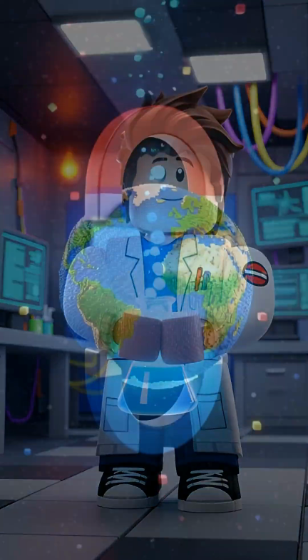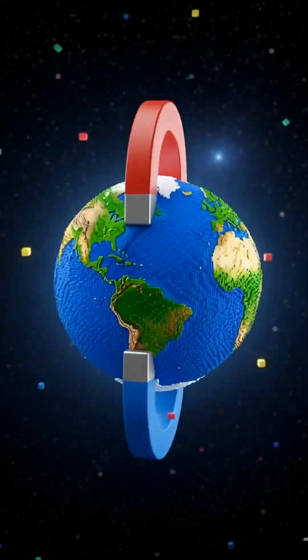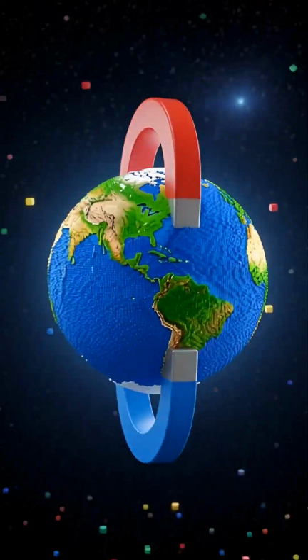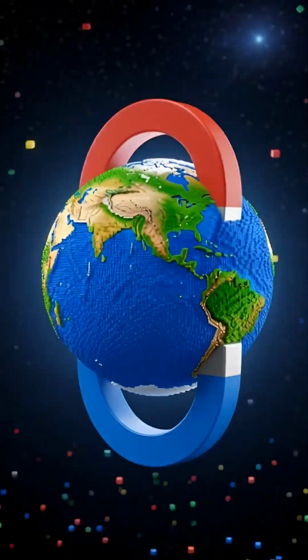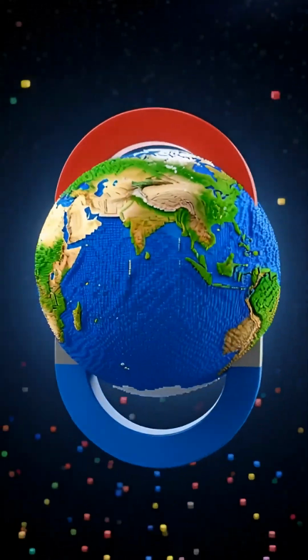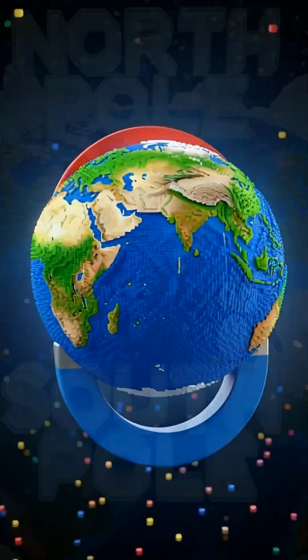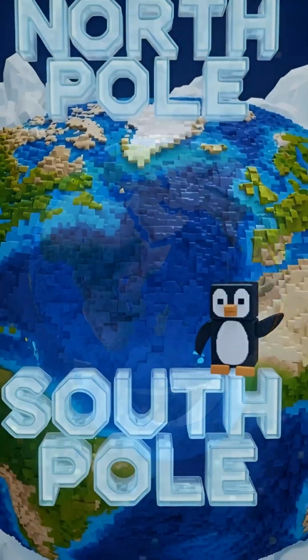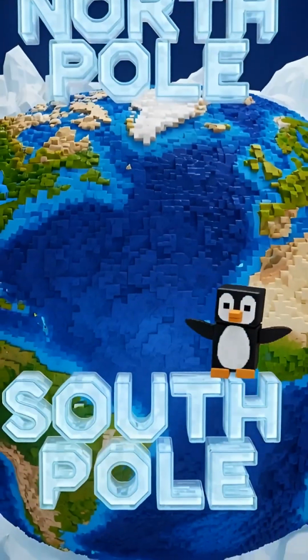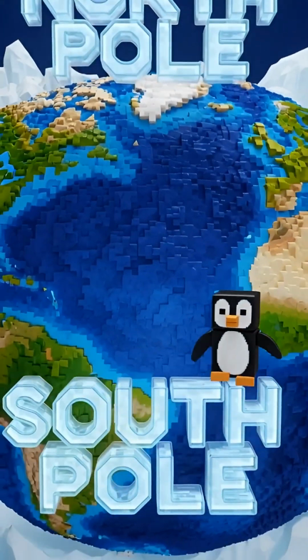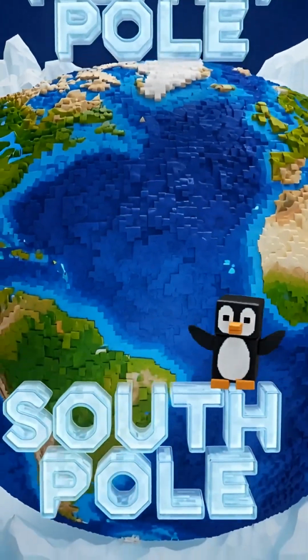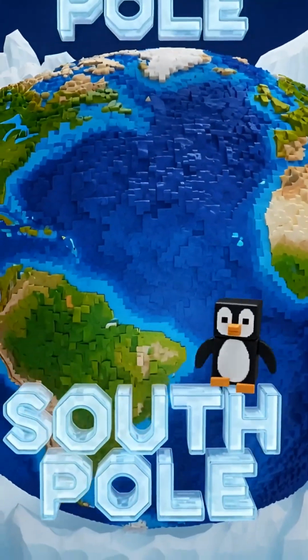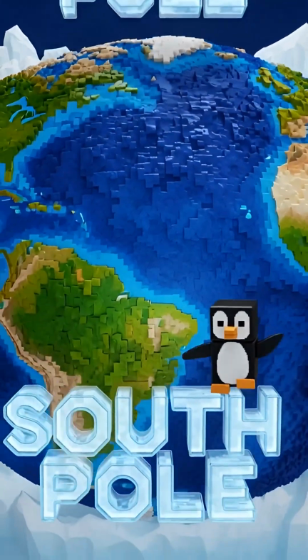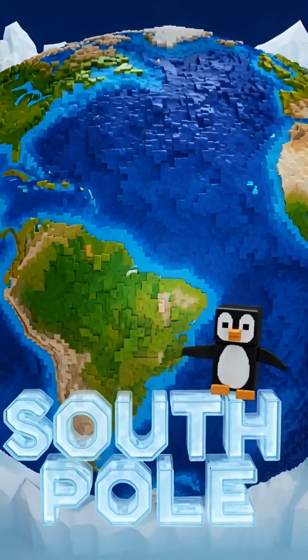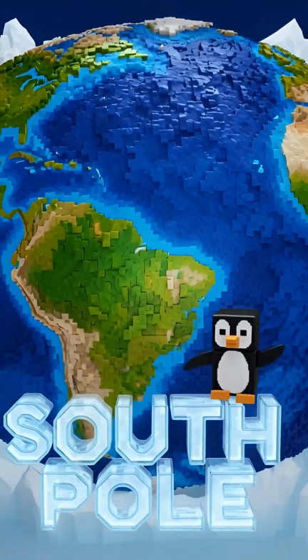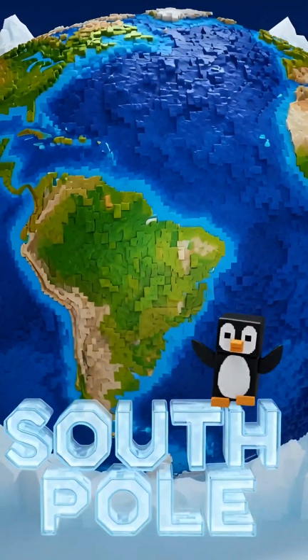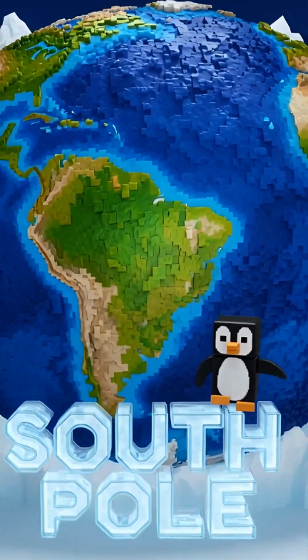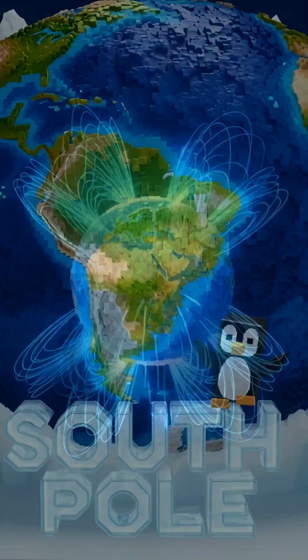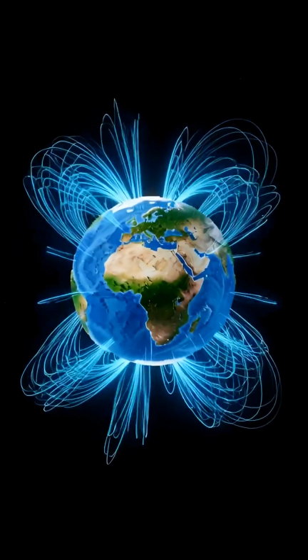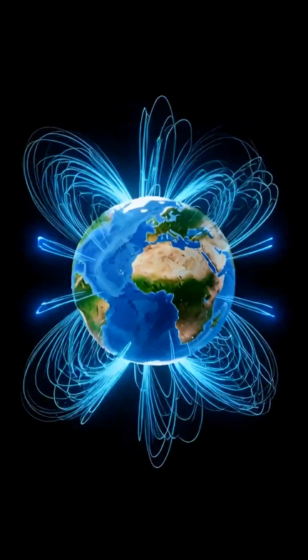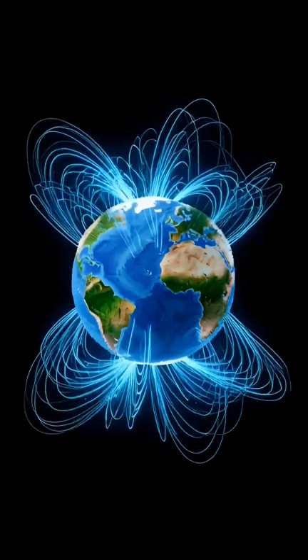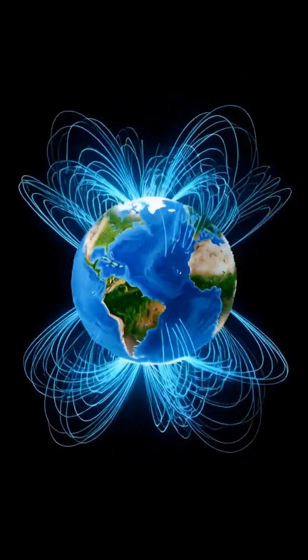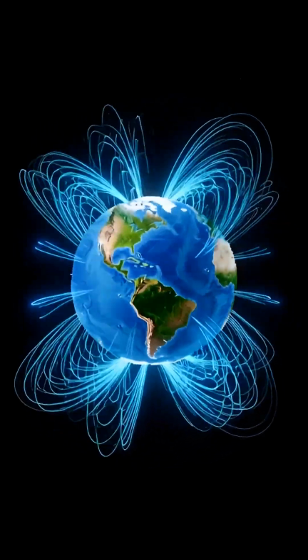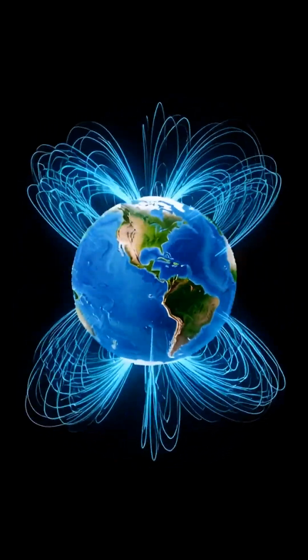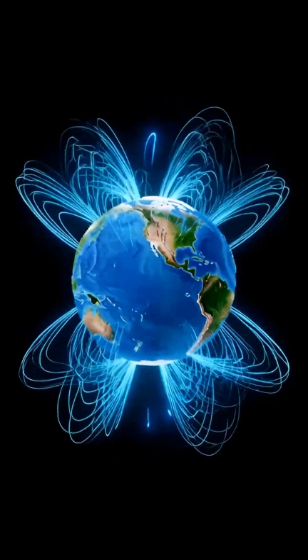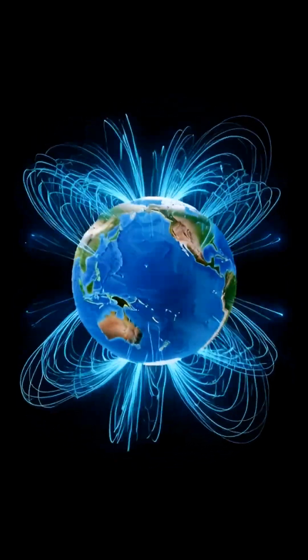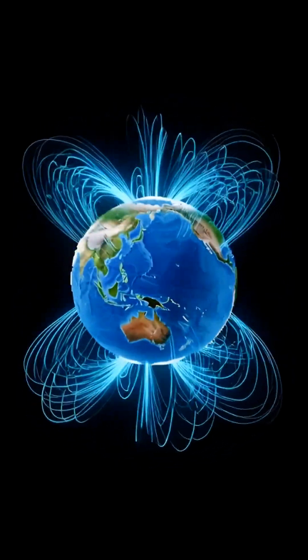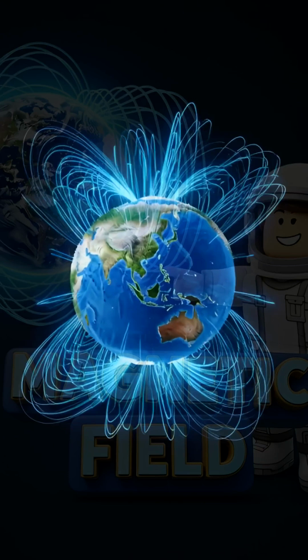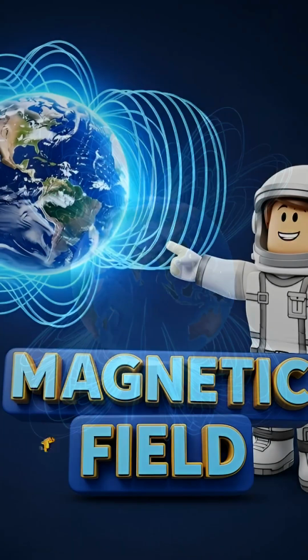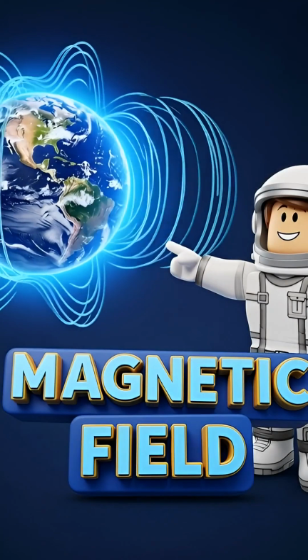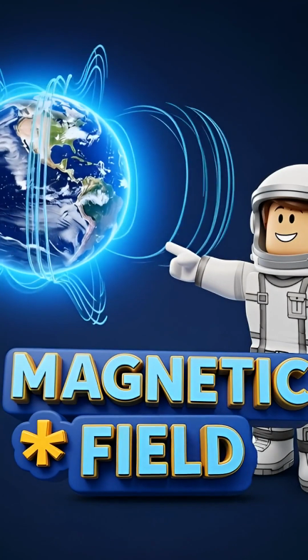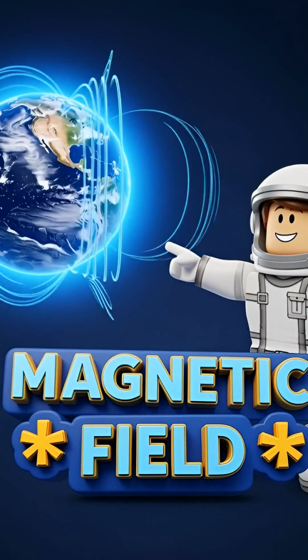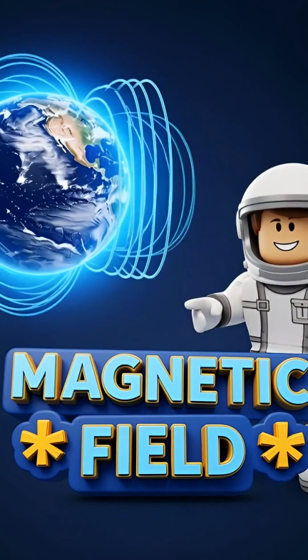Our planet Earth is like a giant magnet. It has two special spots, the North Pole and the South Pole. These poles create an invisible force field all around the Earth. This is called the magnetic field.